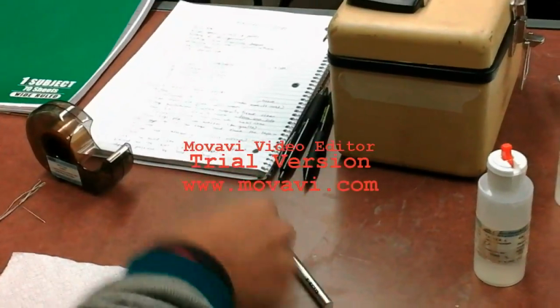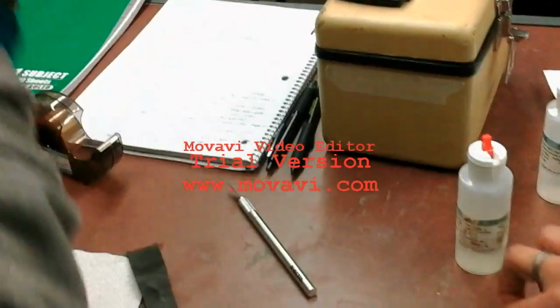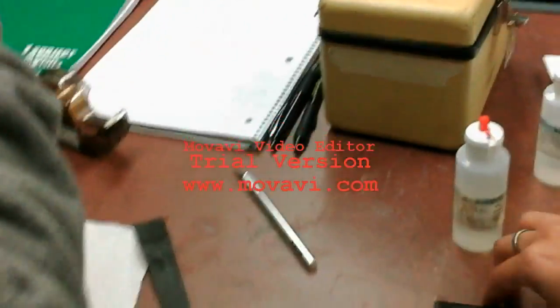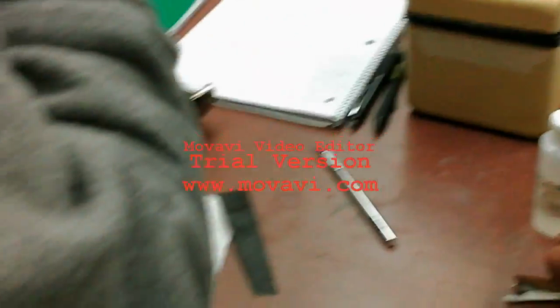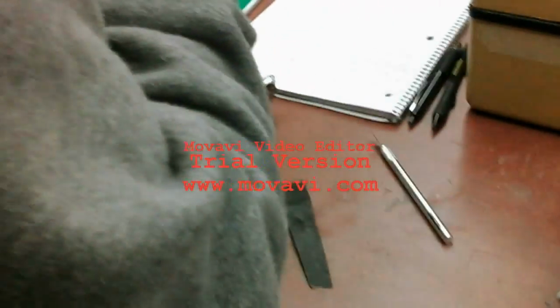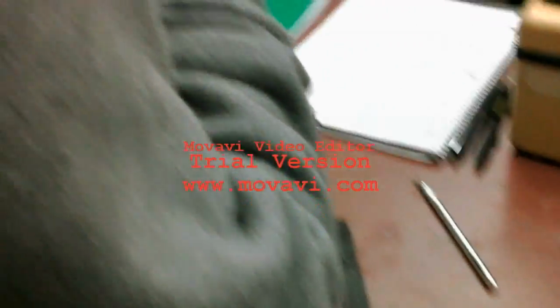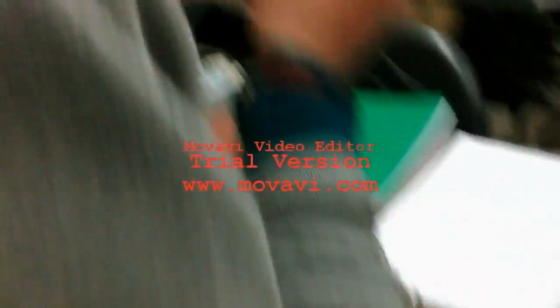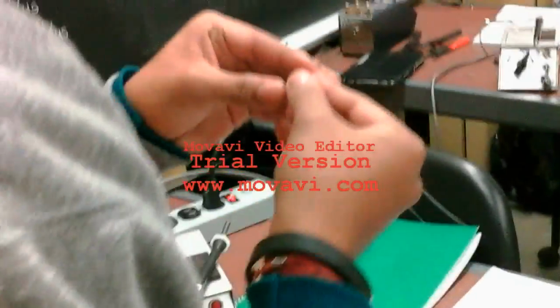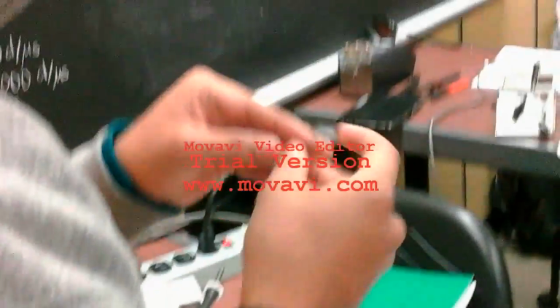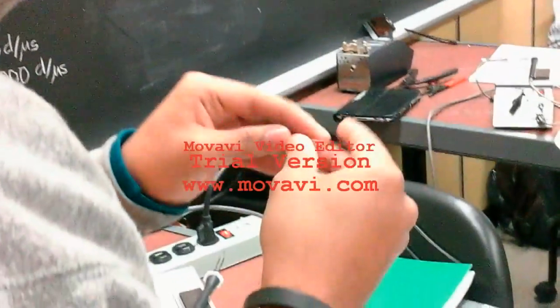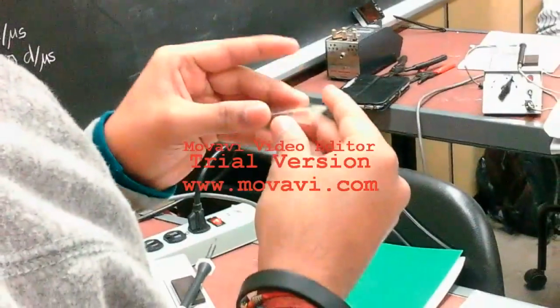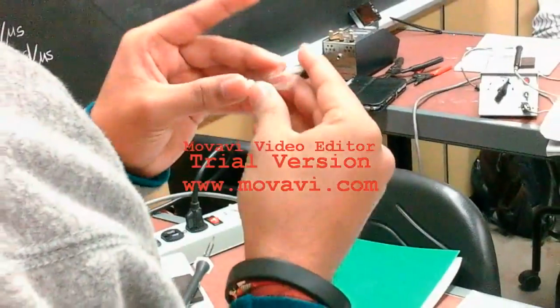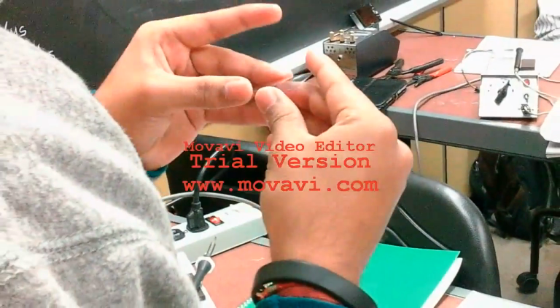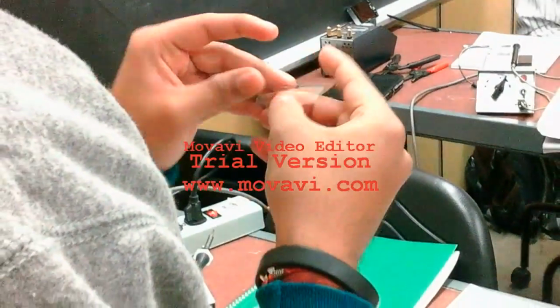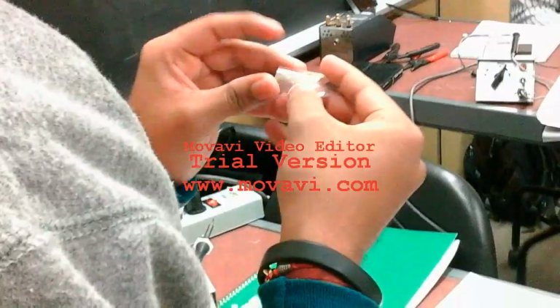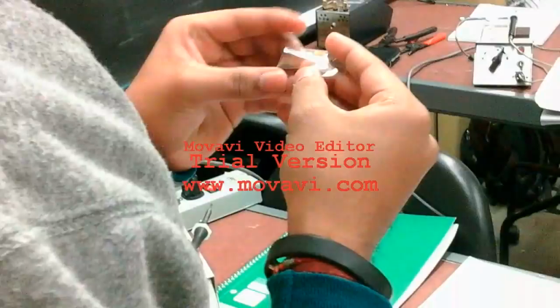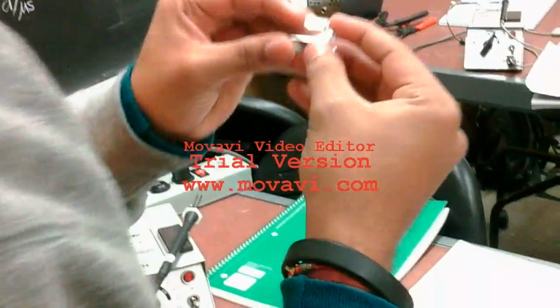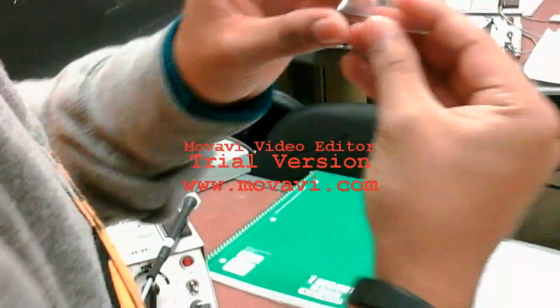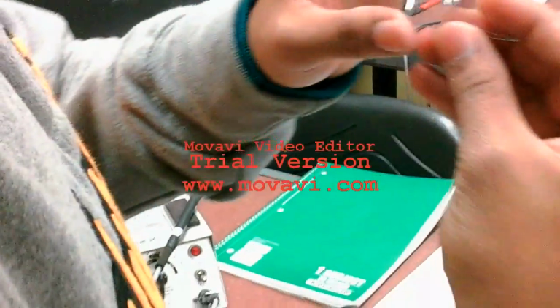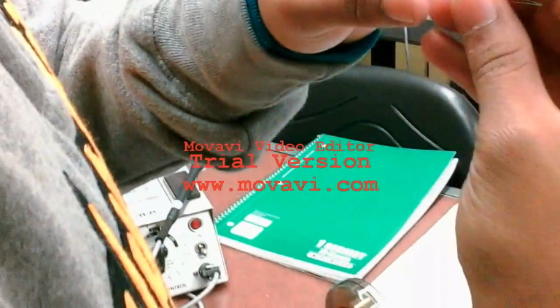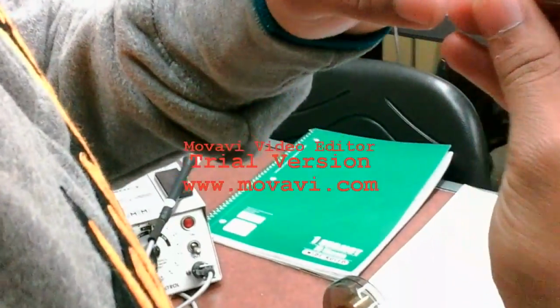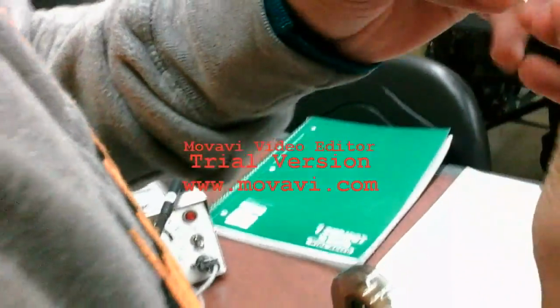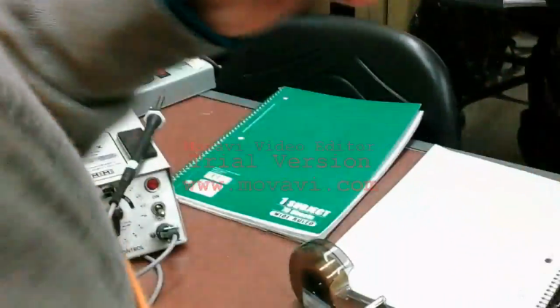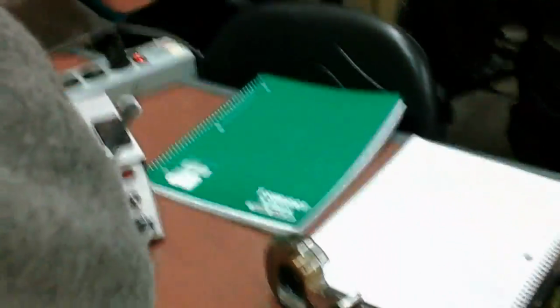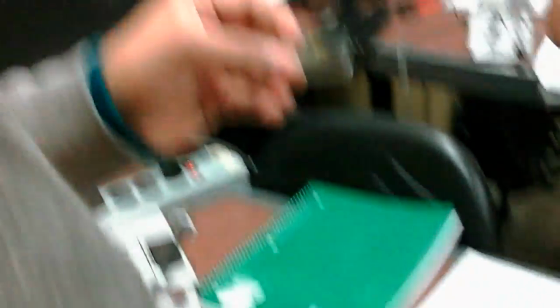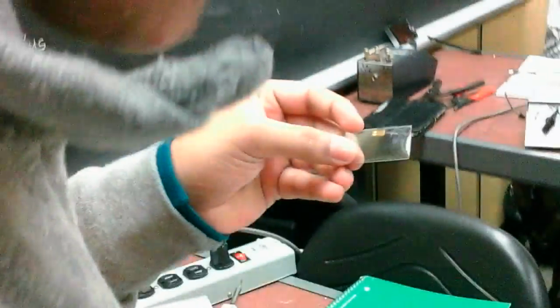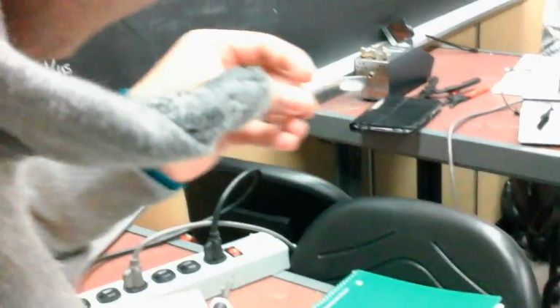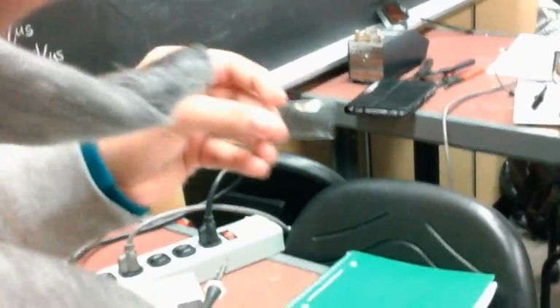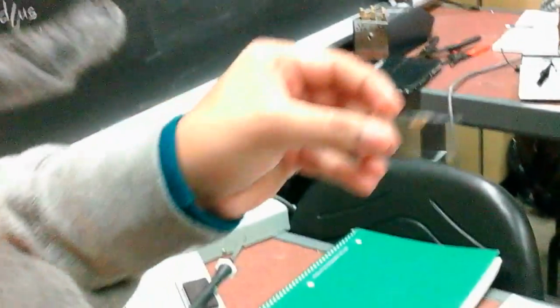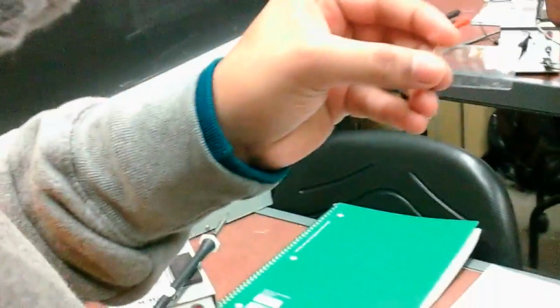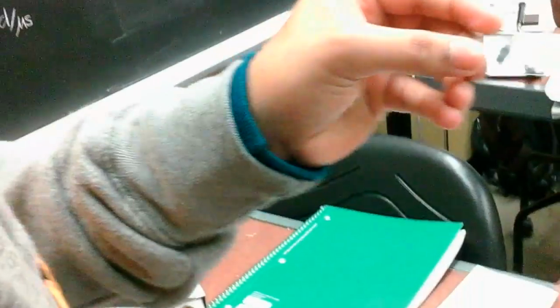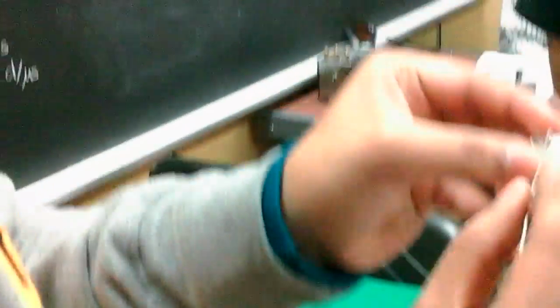Take out the strain gauge with the help of tweezers, holding it from the corner. Make sure you do not touch the strain gauge directly.